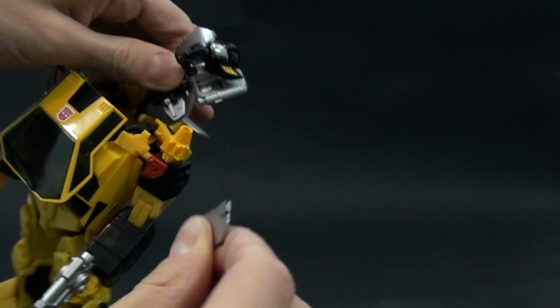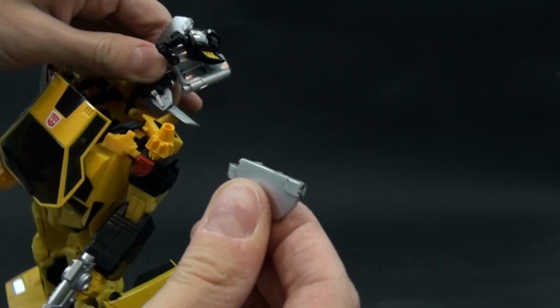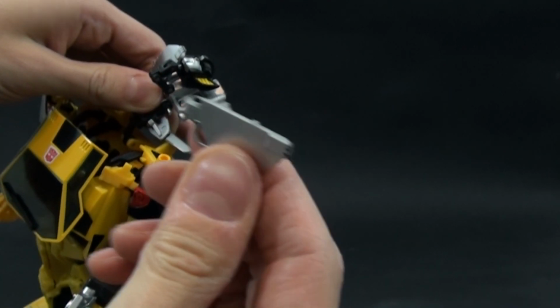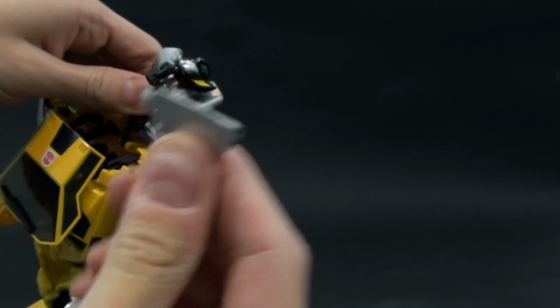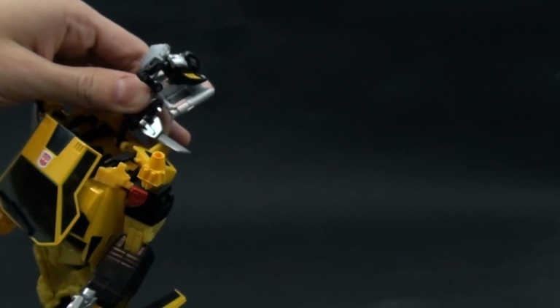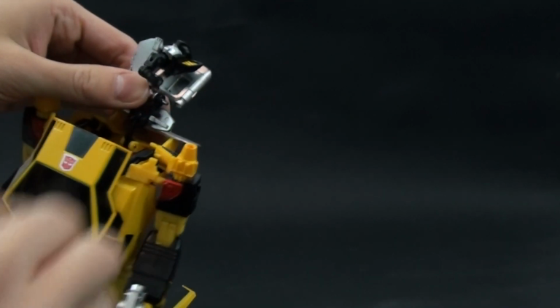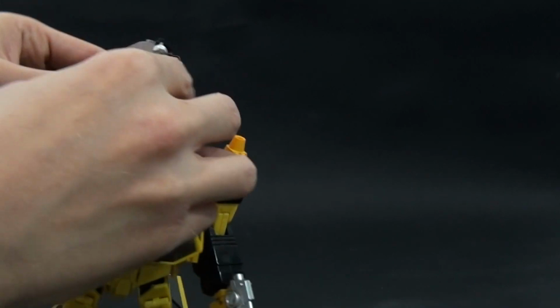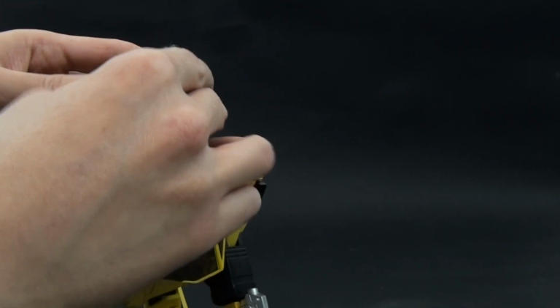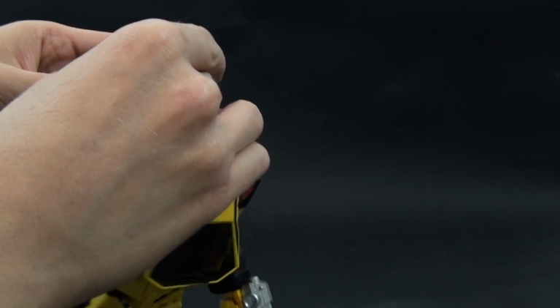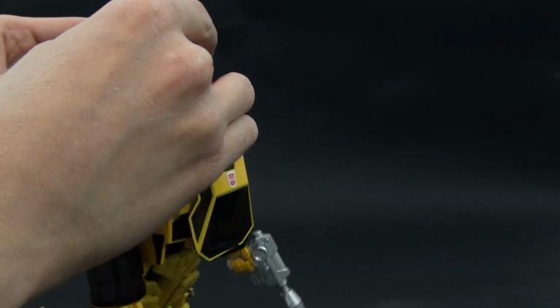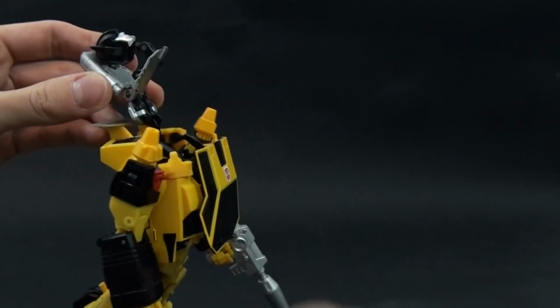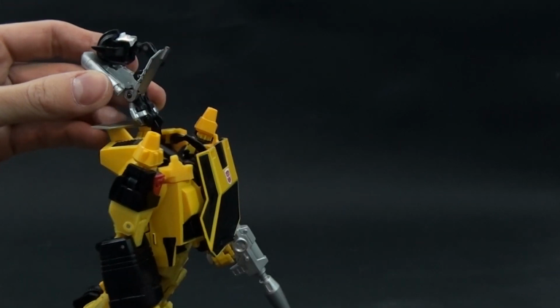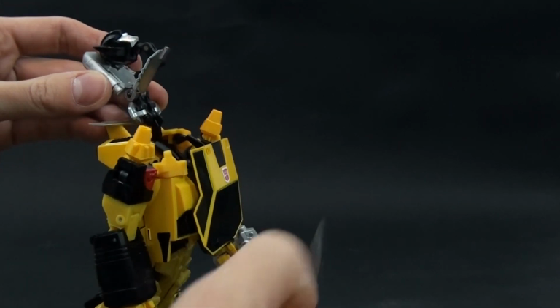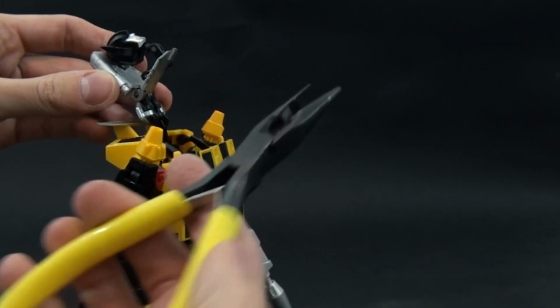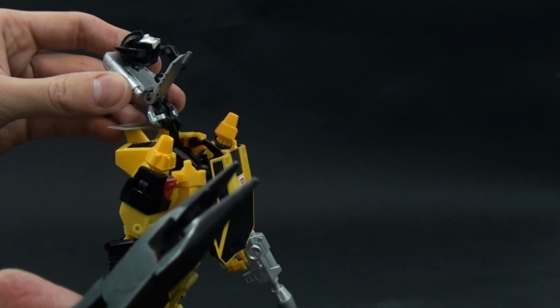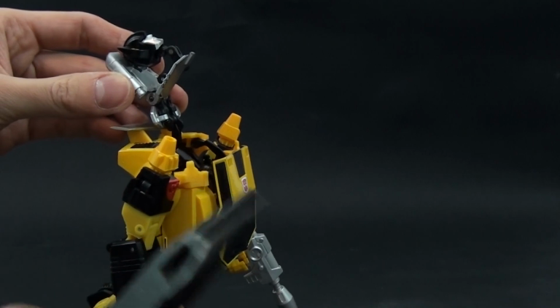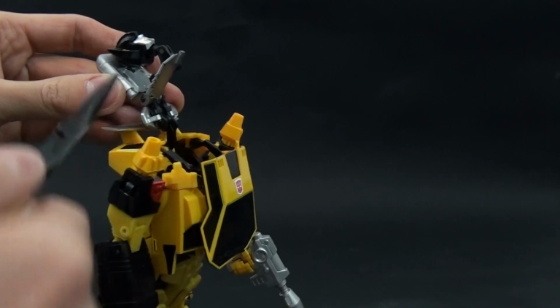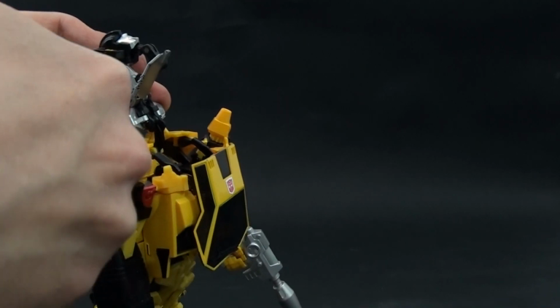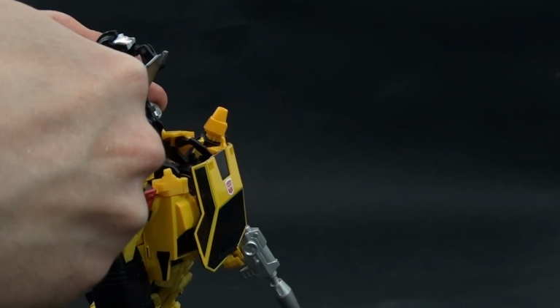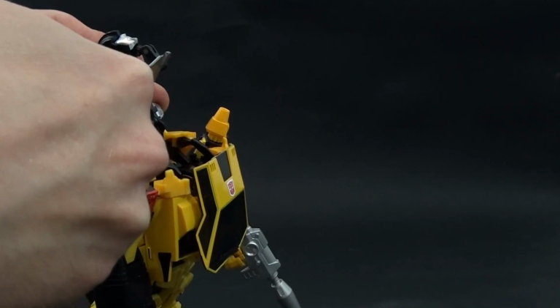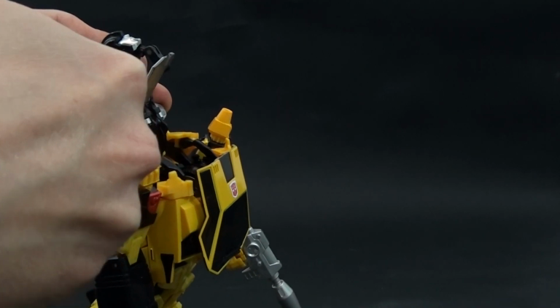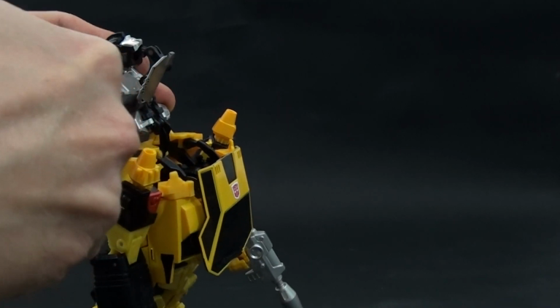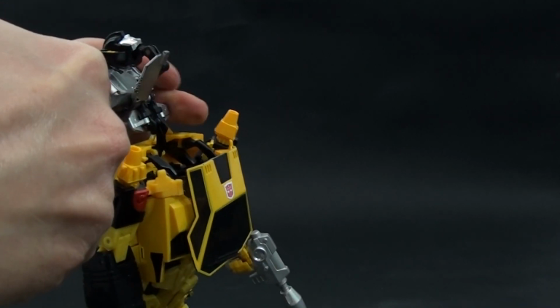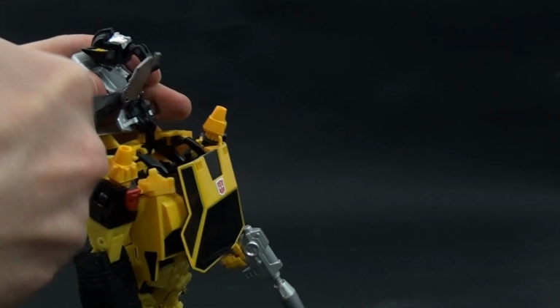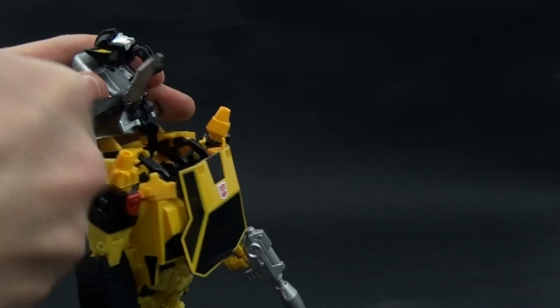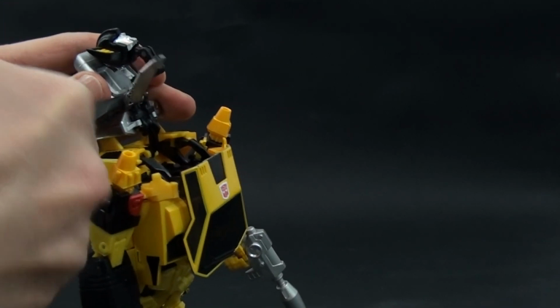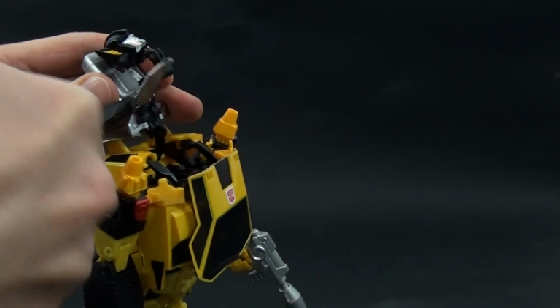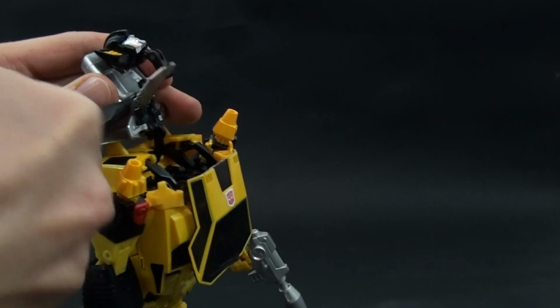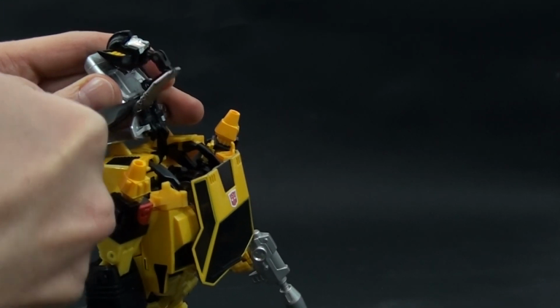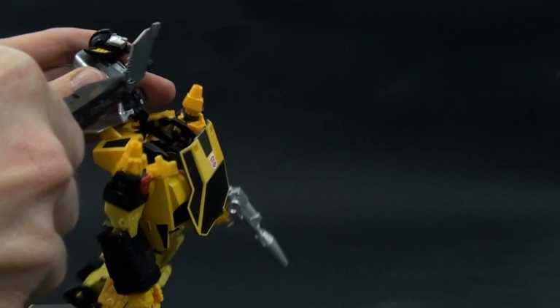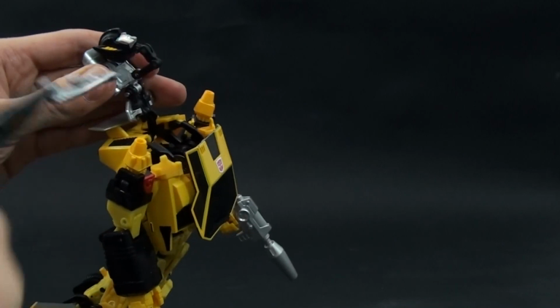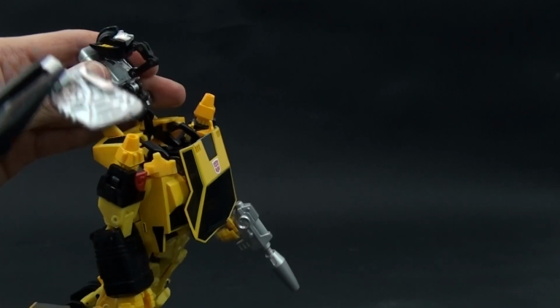They are popping out. If you don't have the strength, you can use something like this and grab them here and just keep moving till they come off.